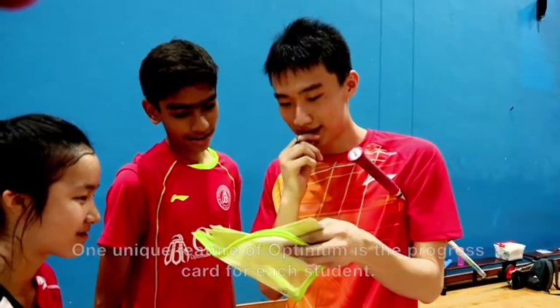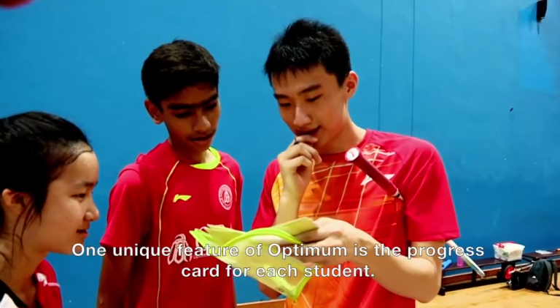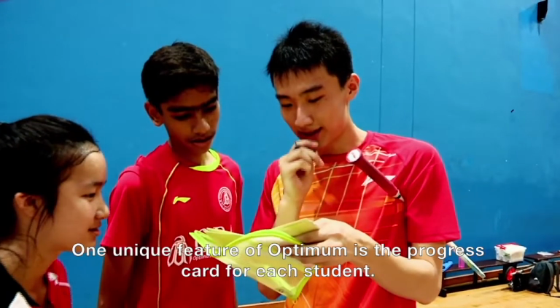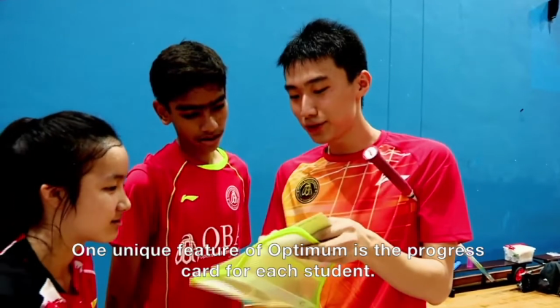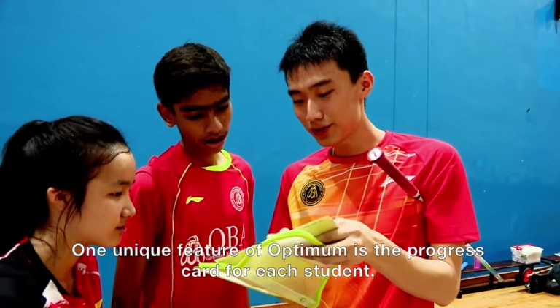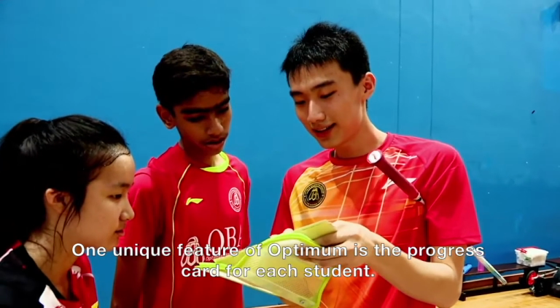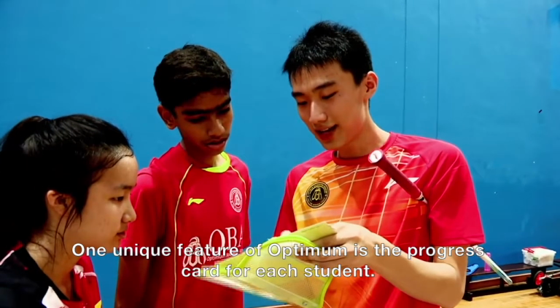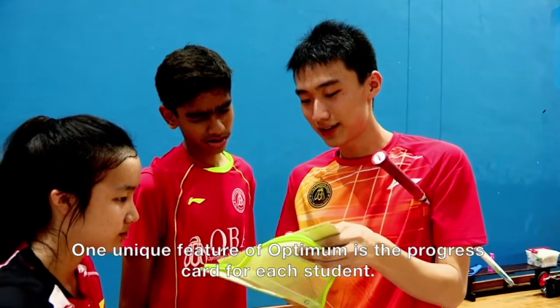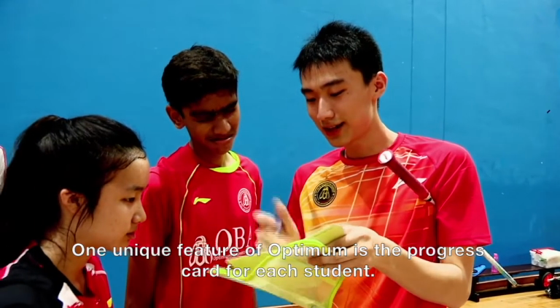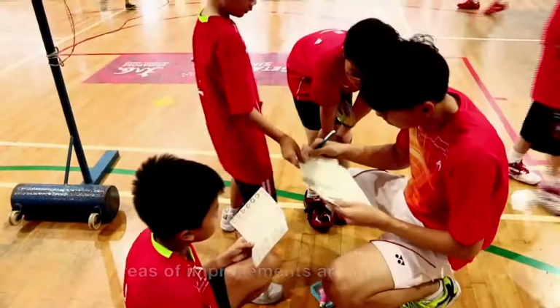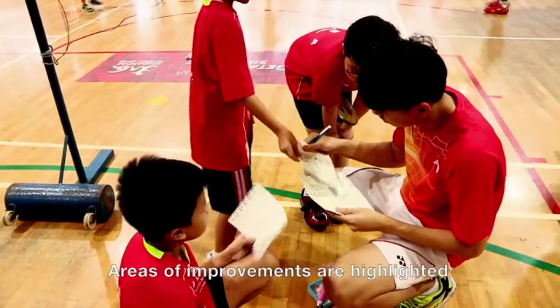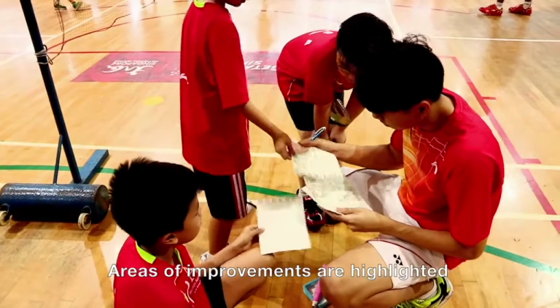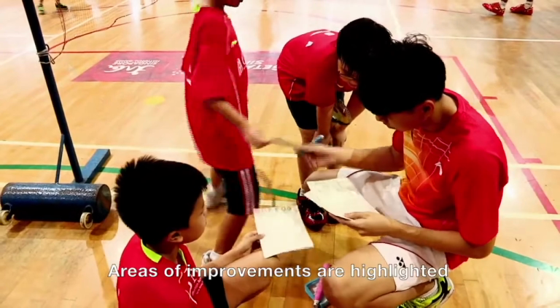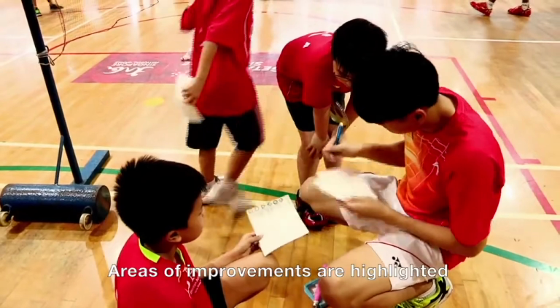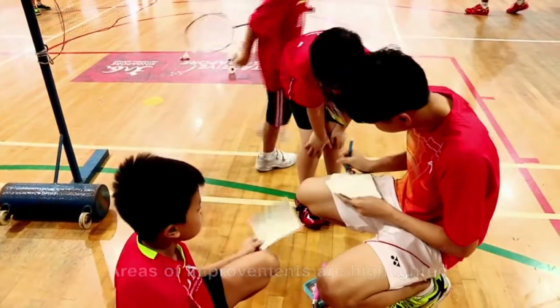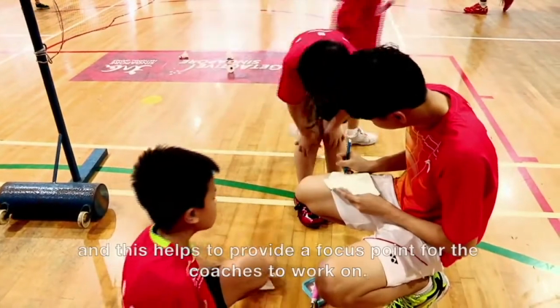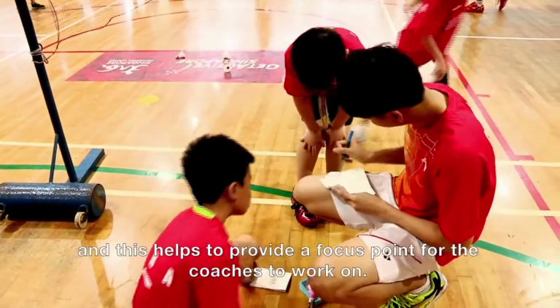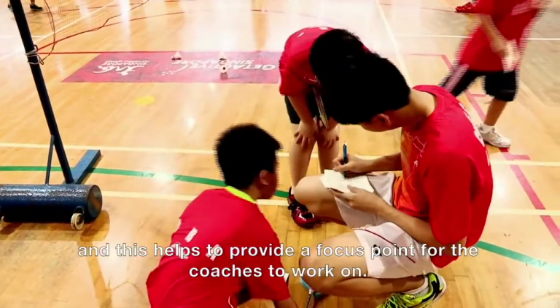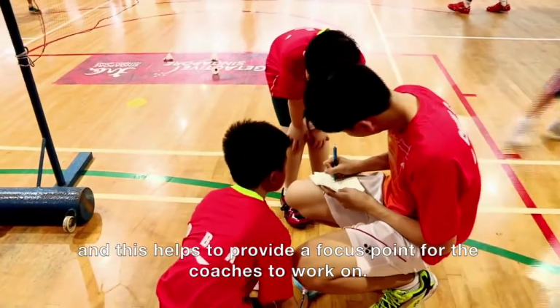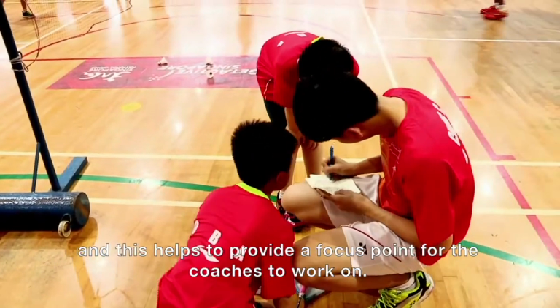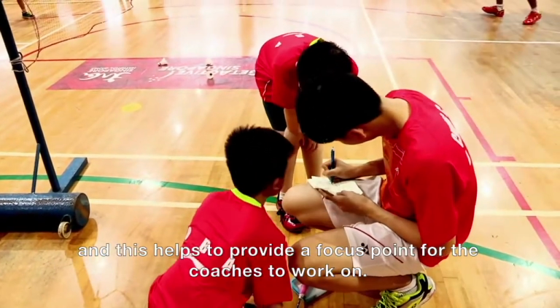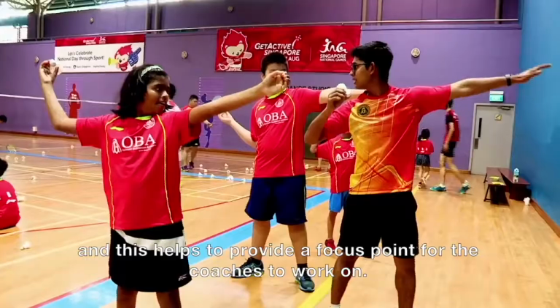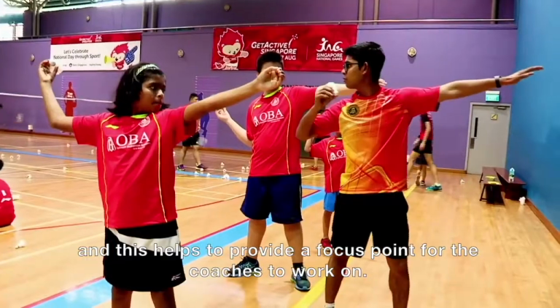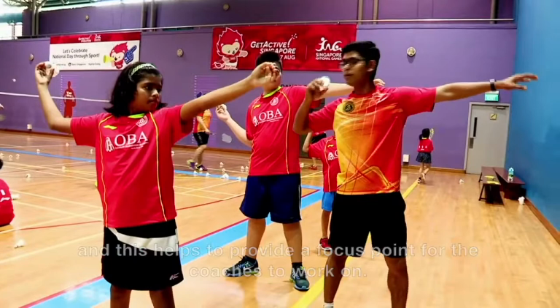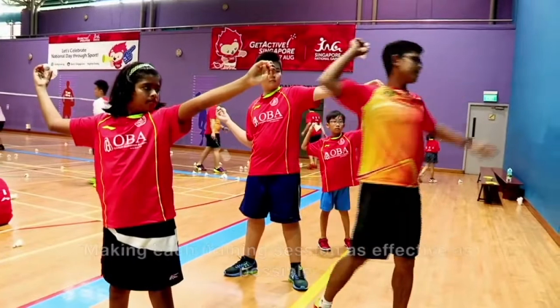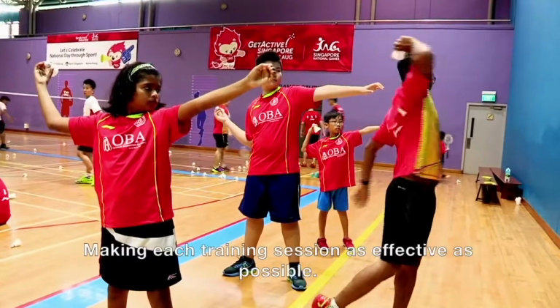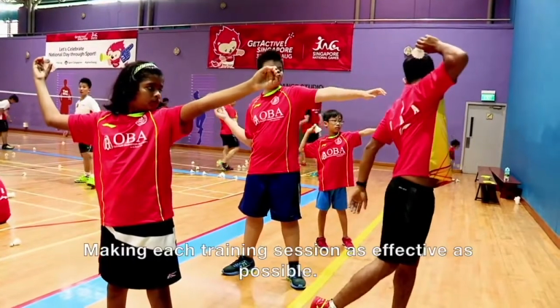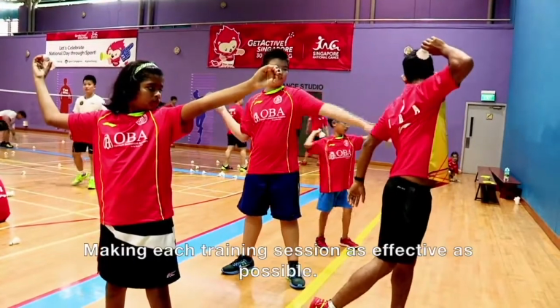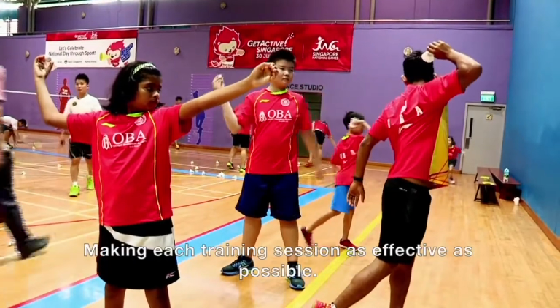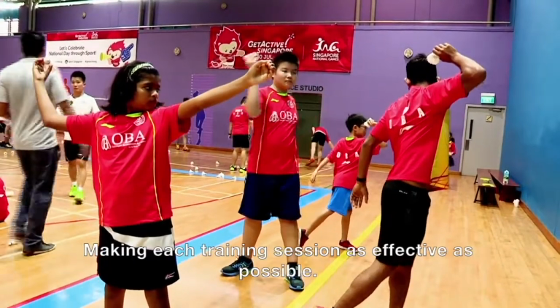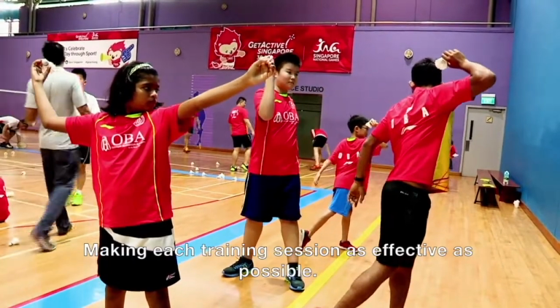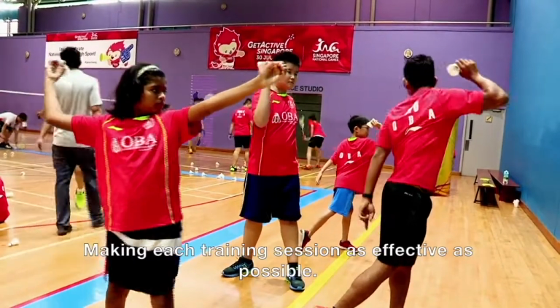One unique feature of Optimum is a progress card for each student. Areas of improvement are highlighted, and this helps provide a focal point for coaches to work on, making each training session as effective as possible.